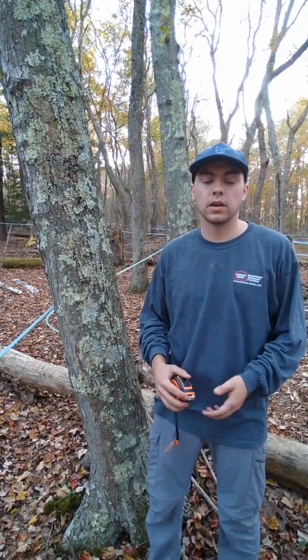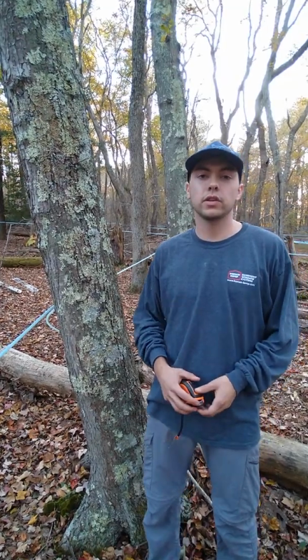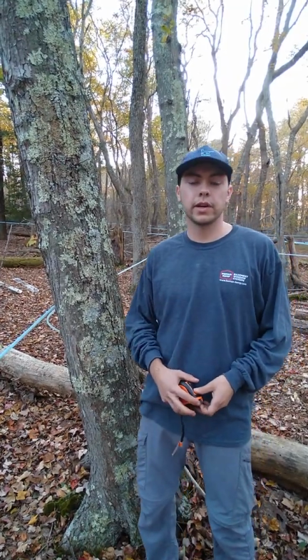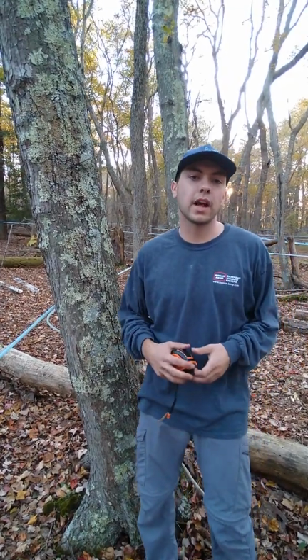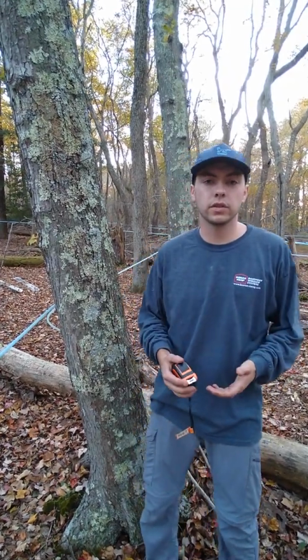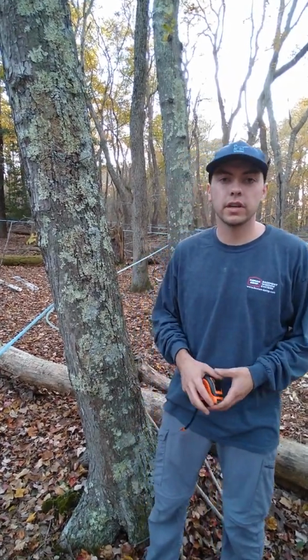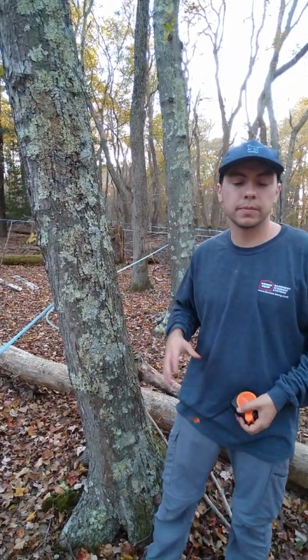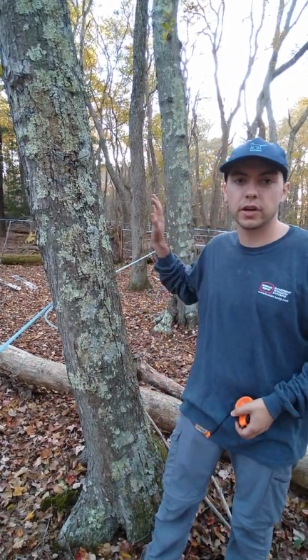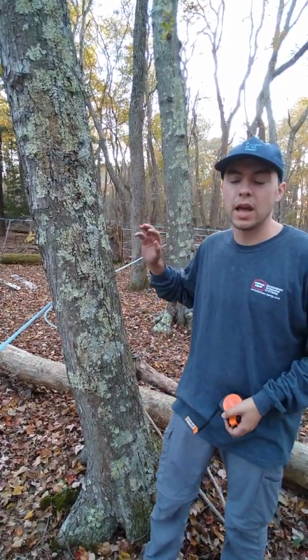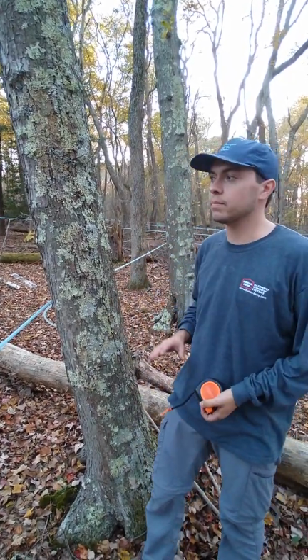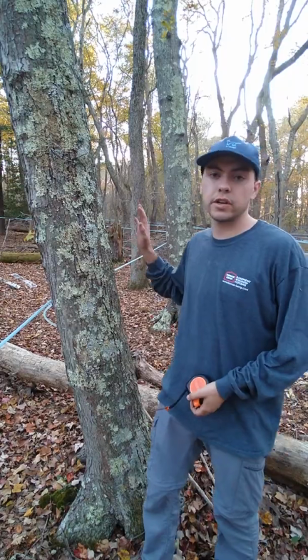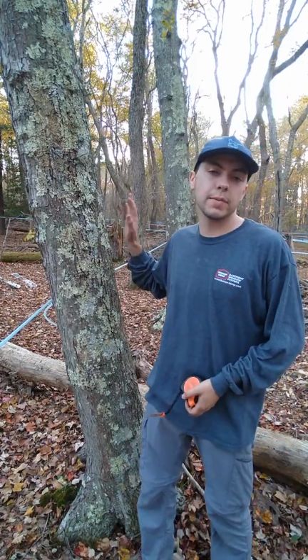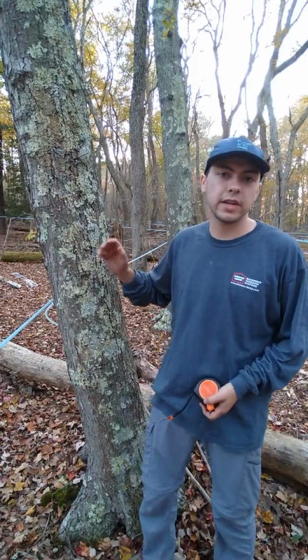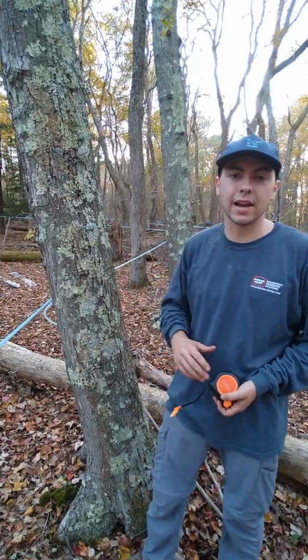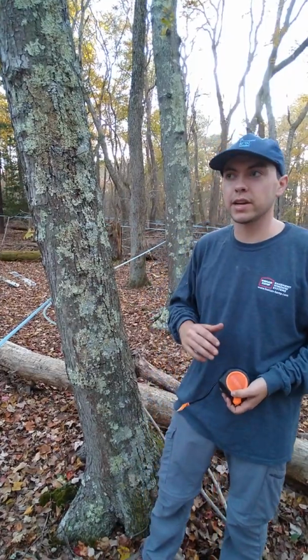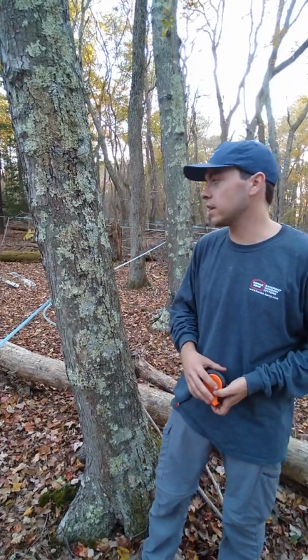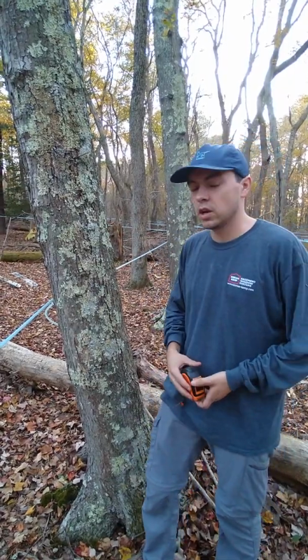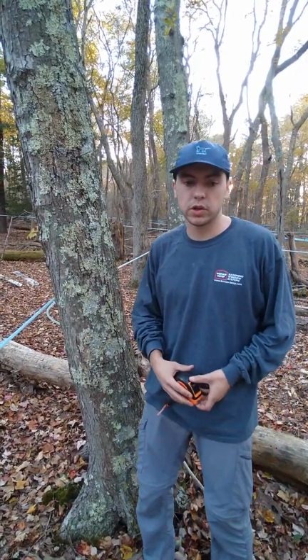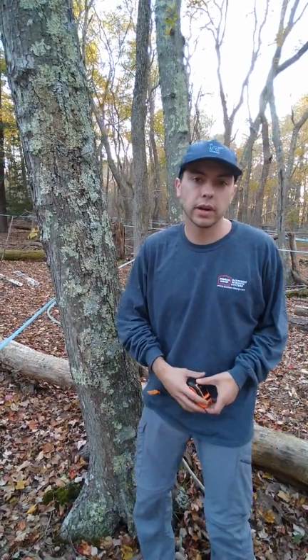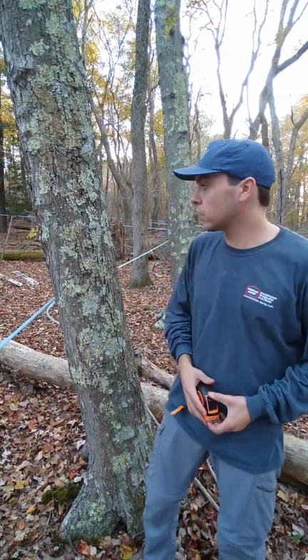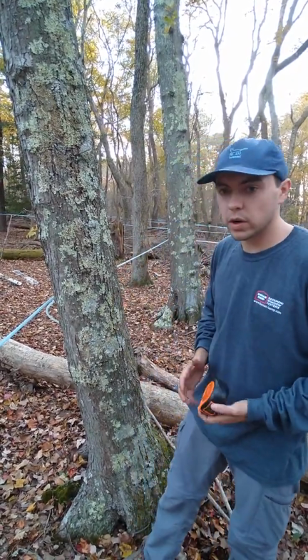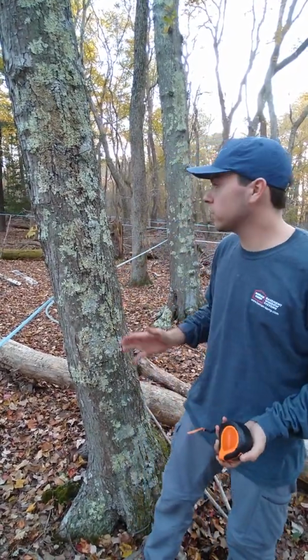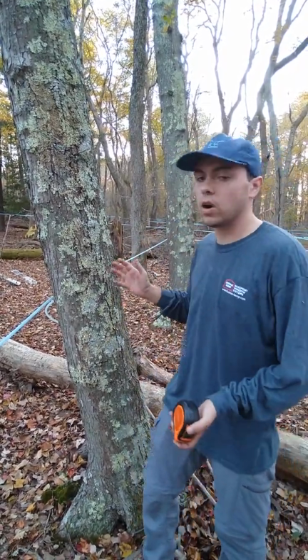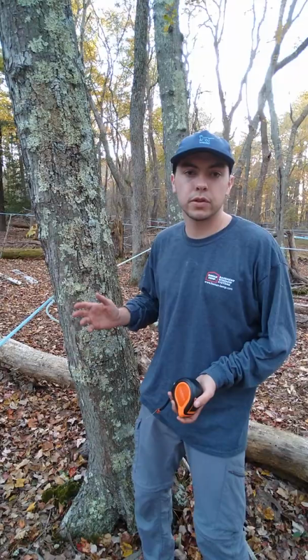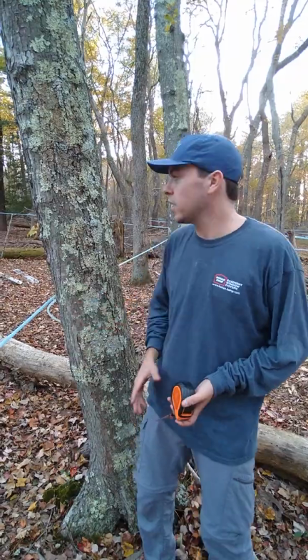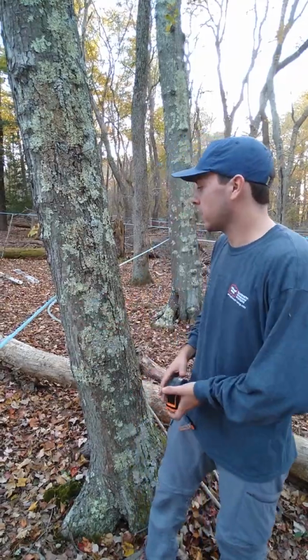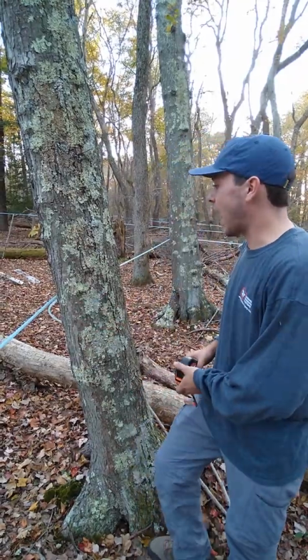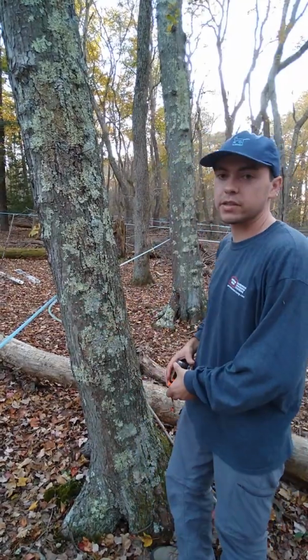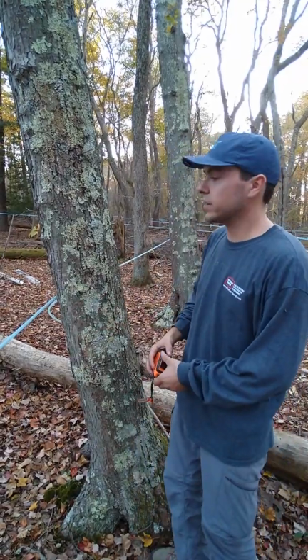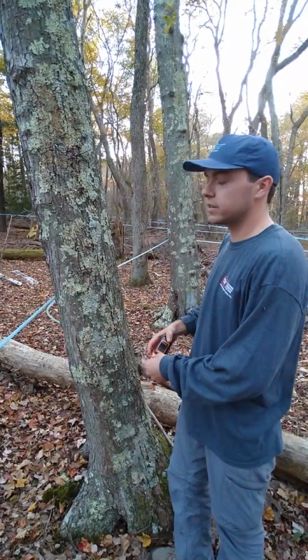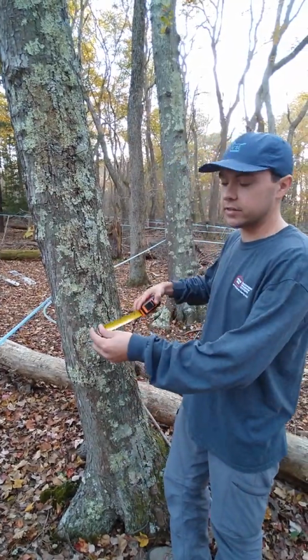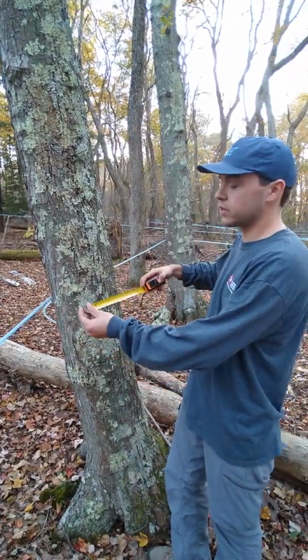Good afternoon. We're here with Stockton University. I'm going to be showing you how to measure your maple tree at breast height. So what you're going to want to do, you're going to walk up to it, and at breast height, you're going to take your tape measure.